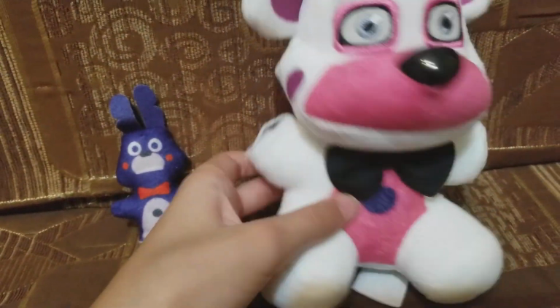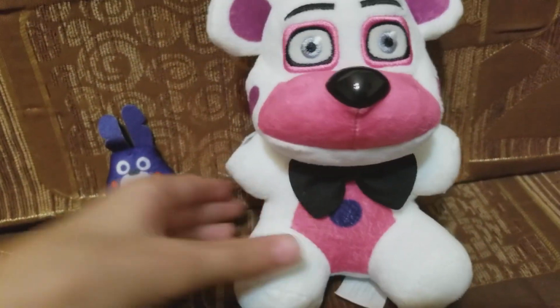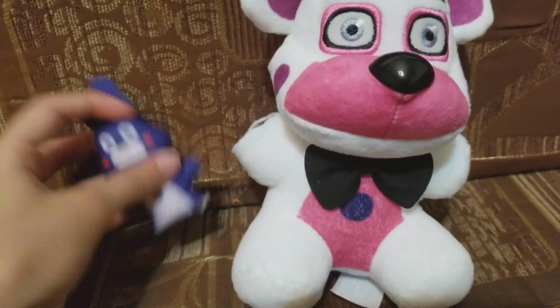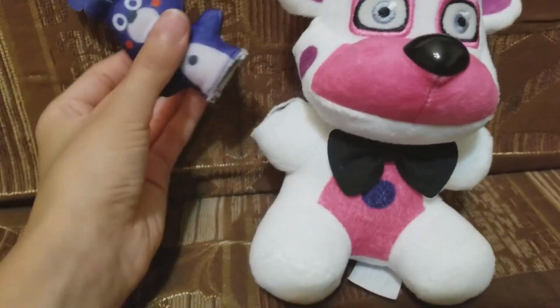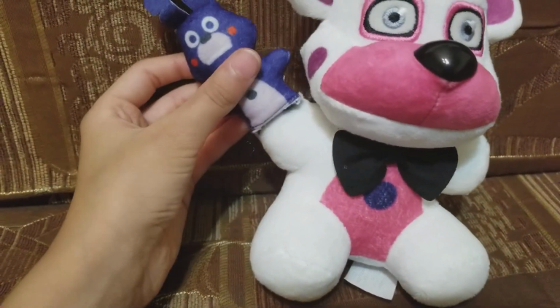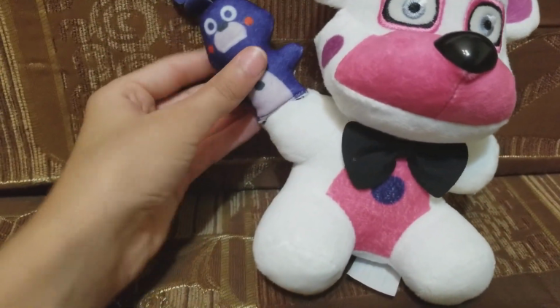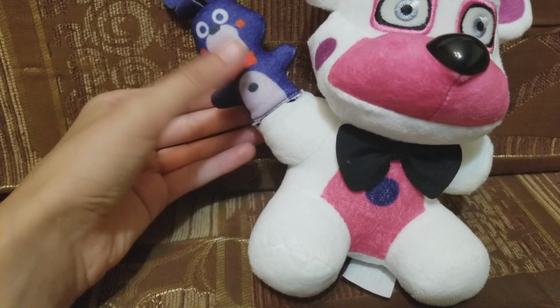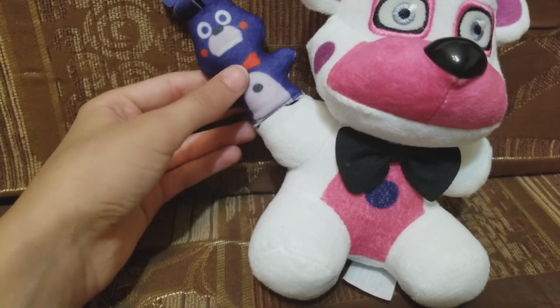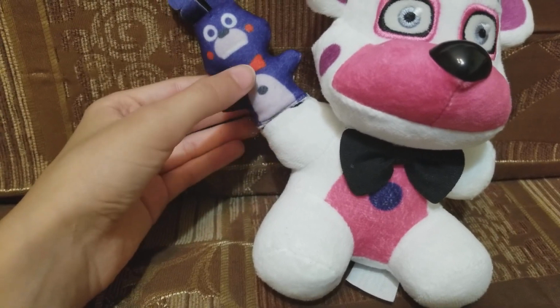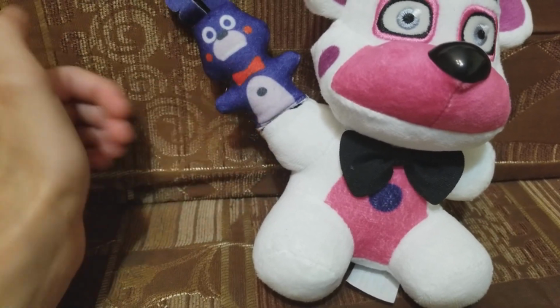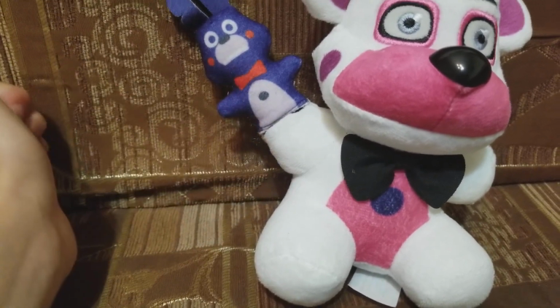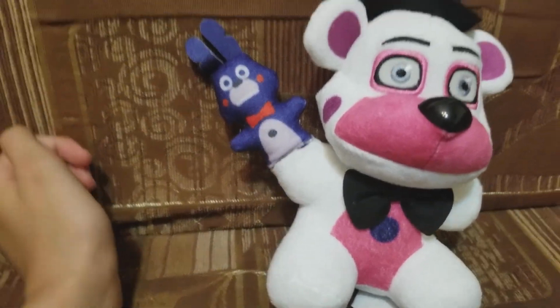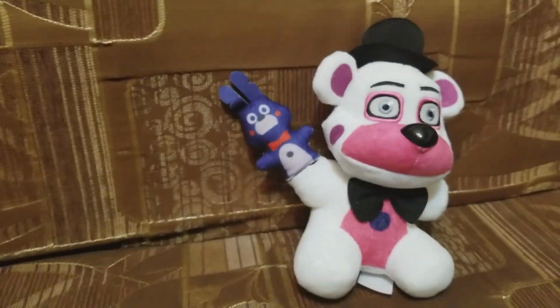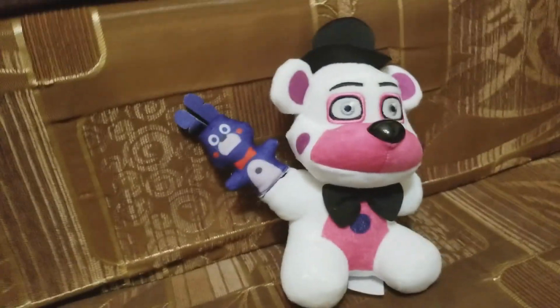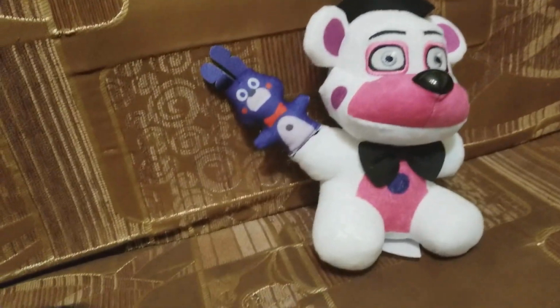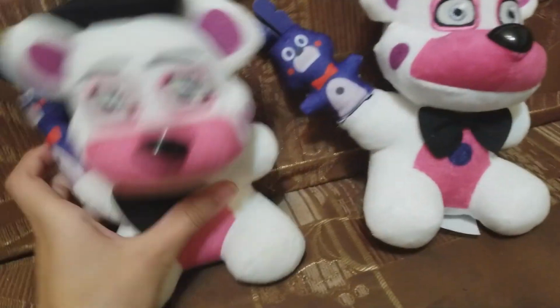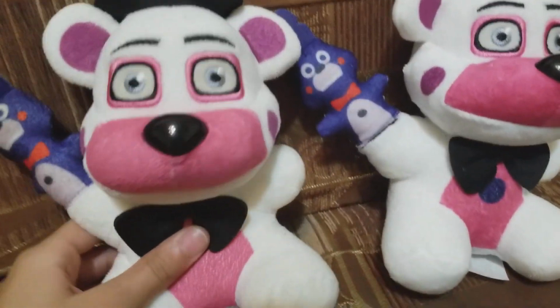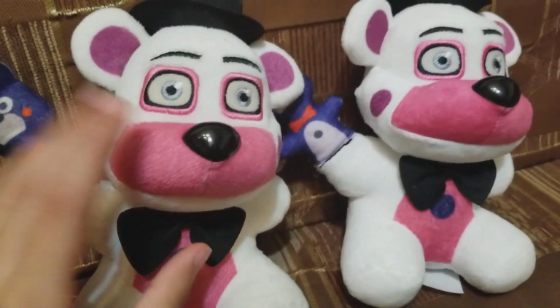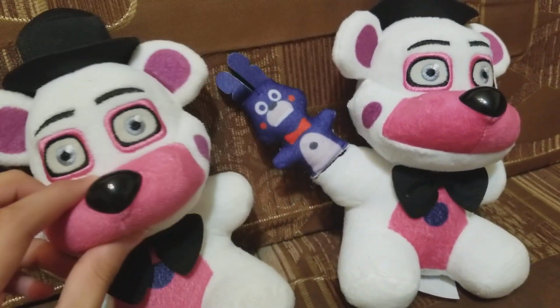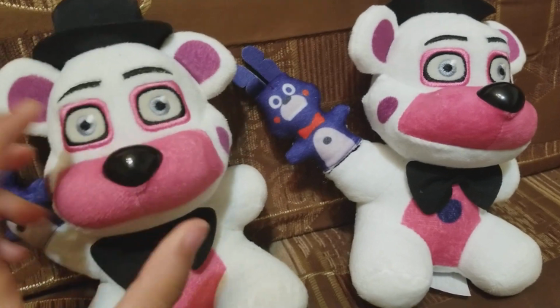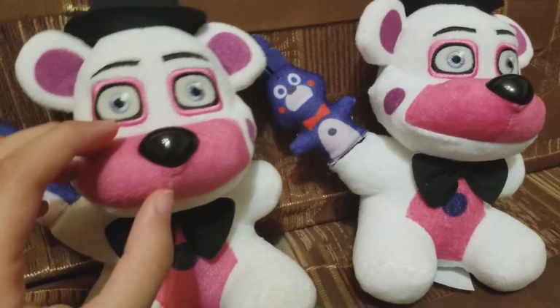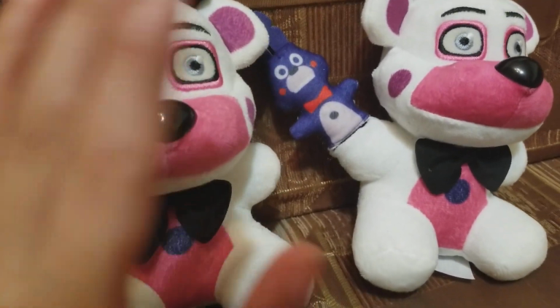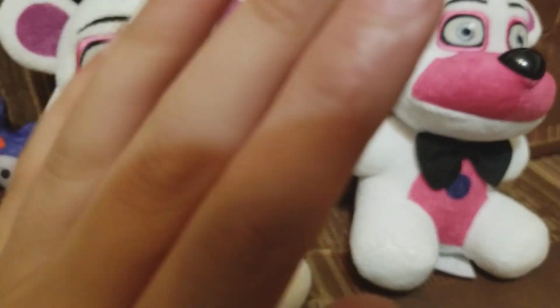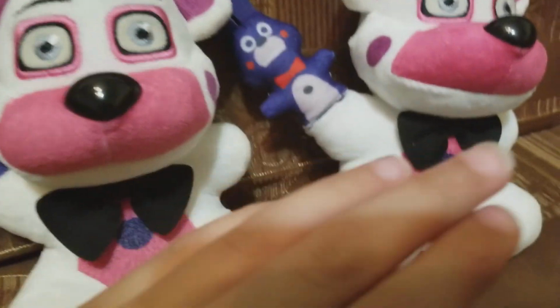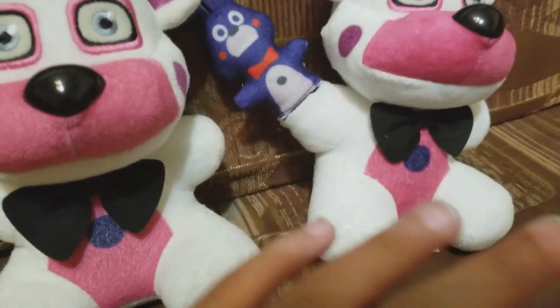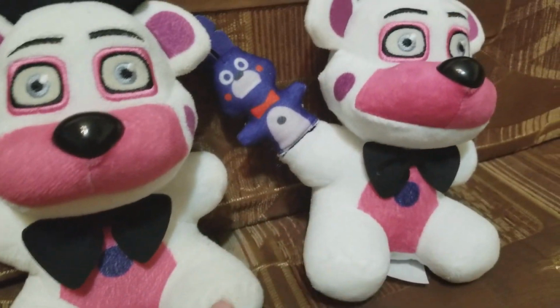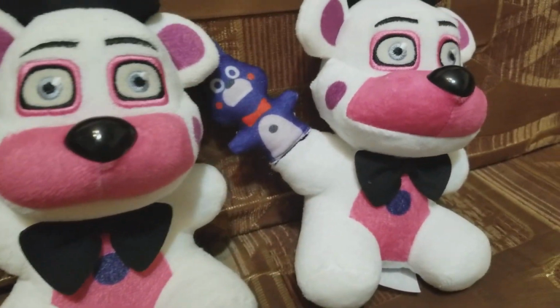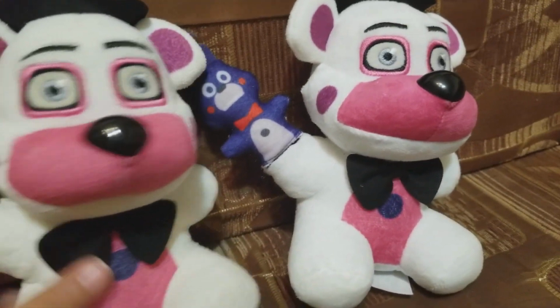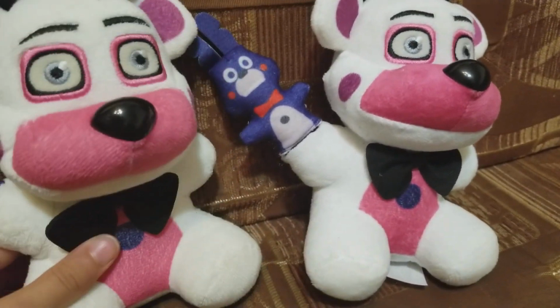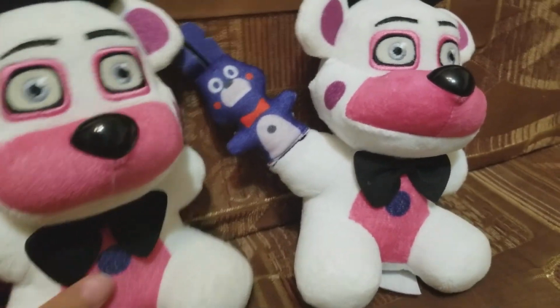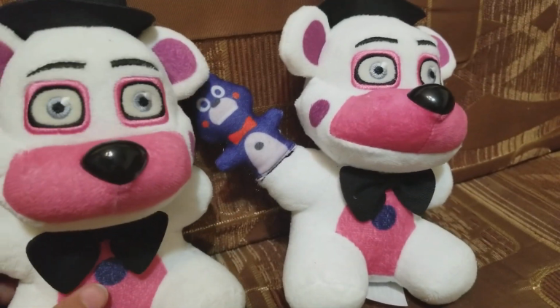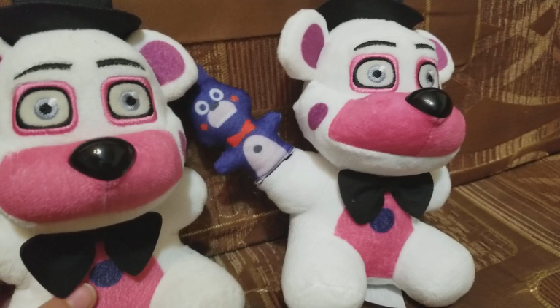Please don't be triggered — I just wanted to do this, and plus it's my money. If you're thinking that you can't find a Funtime Freddy, just believe me, they're super common.